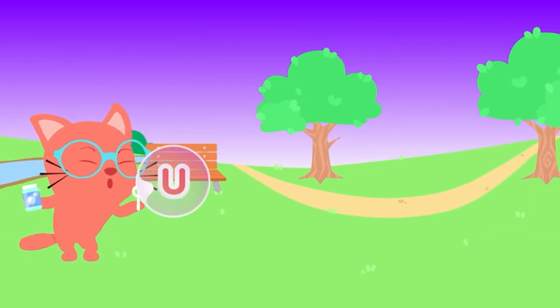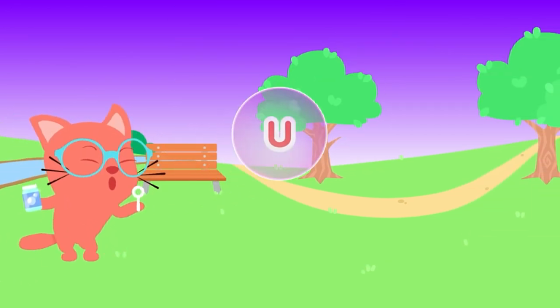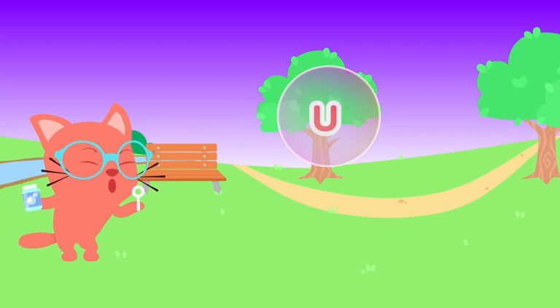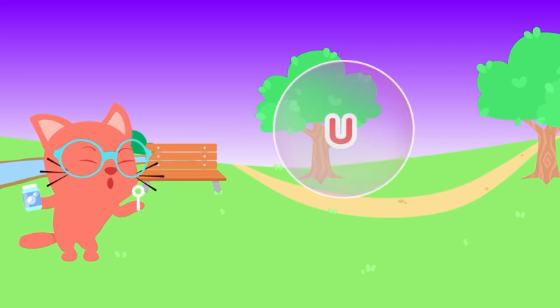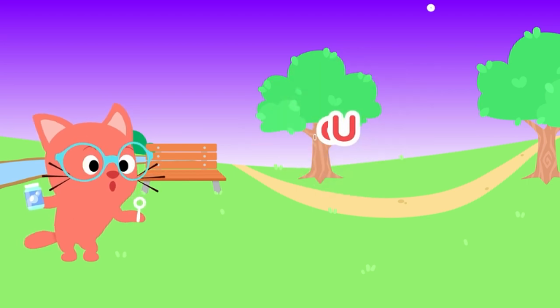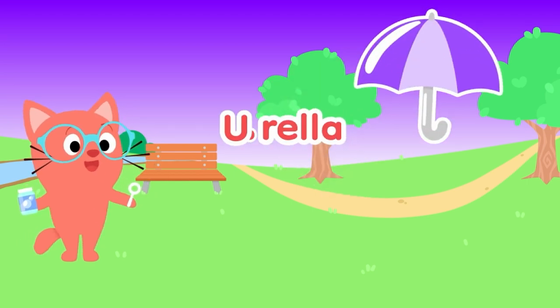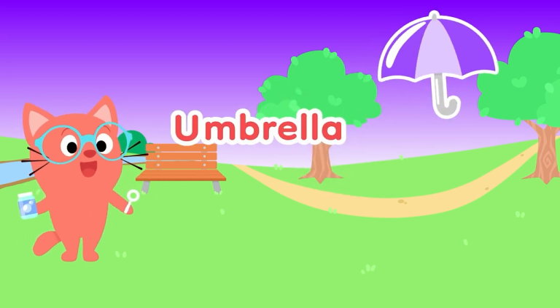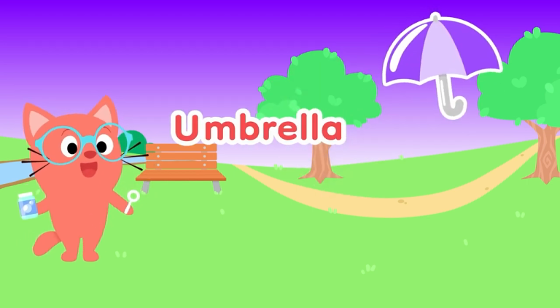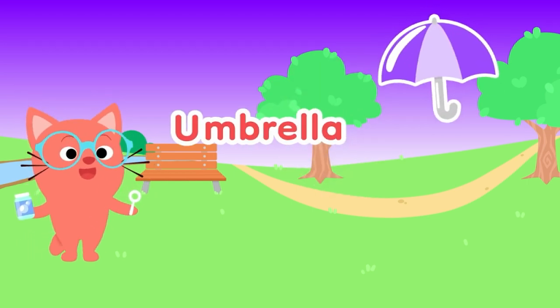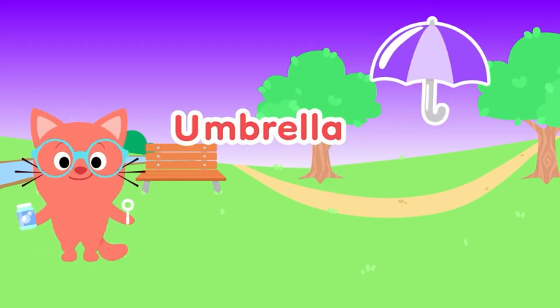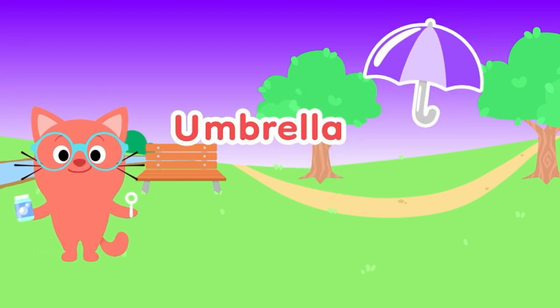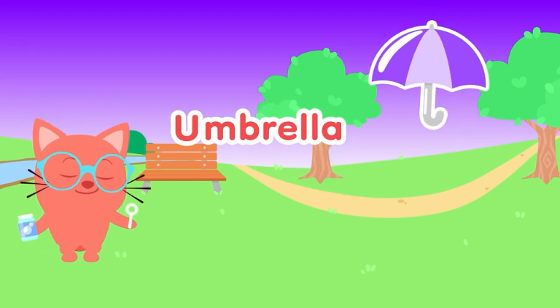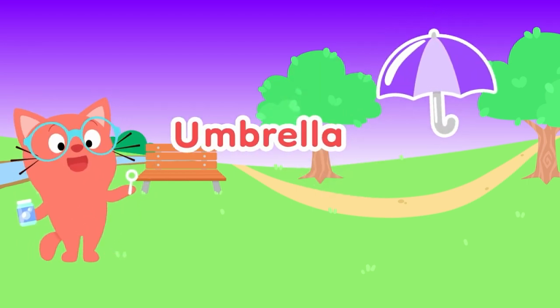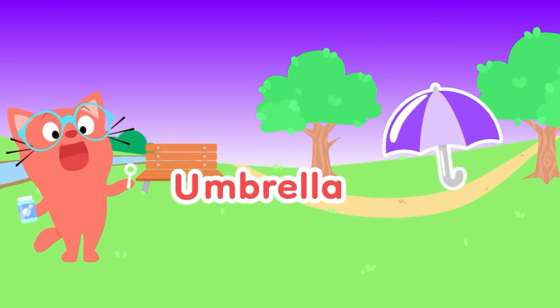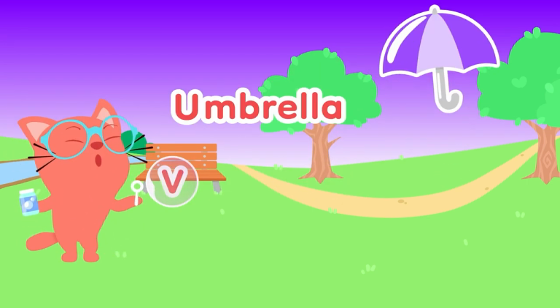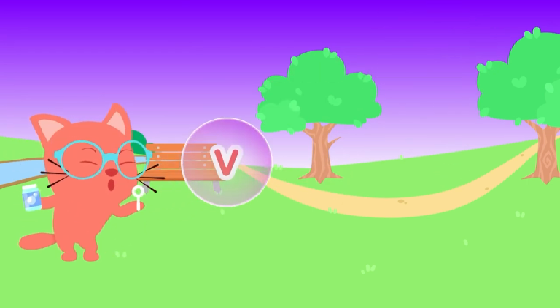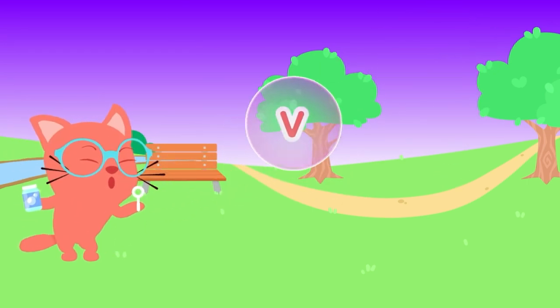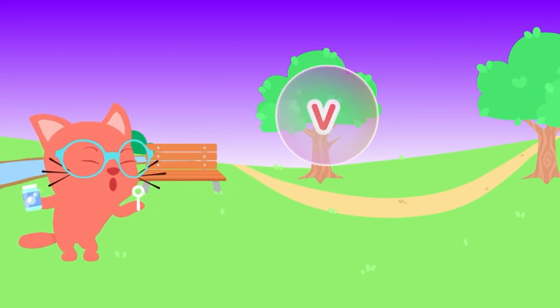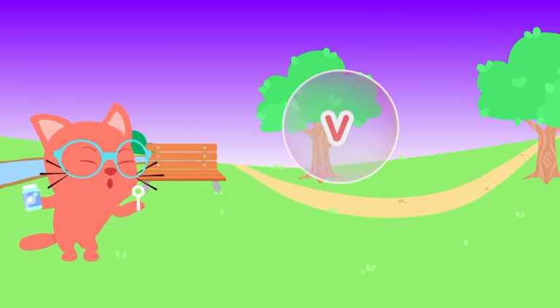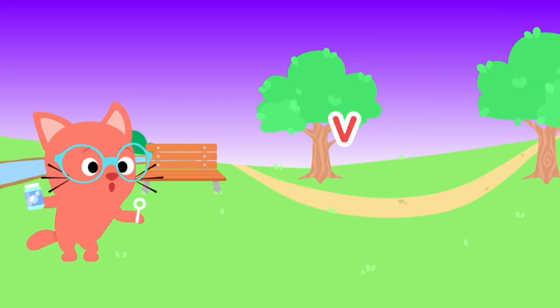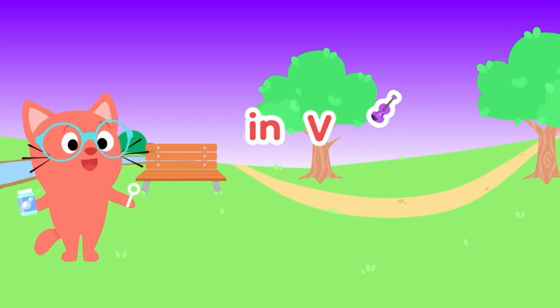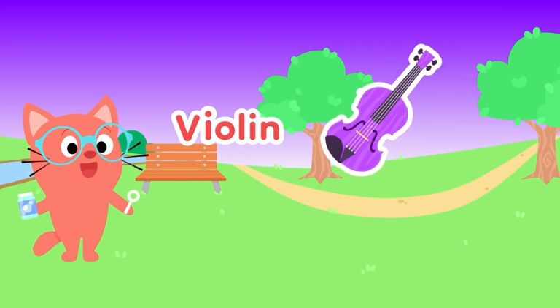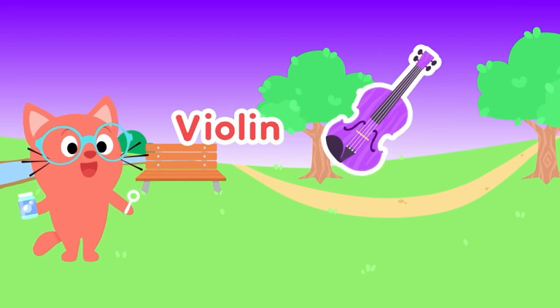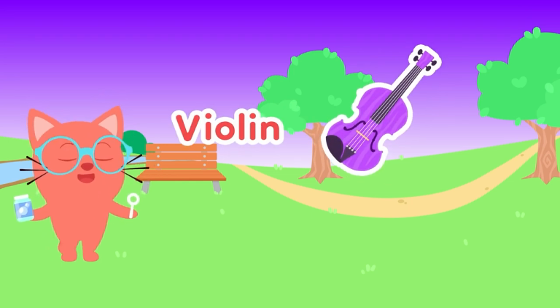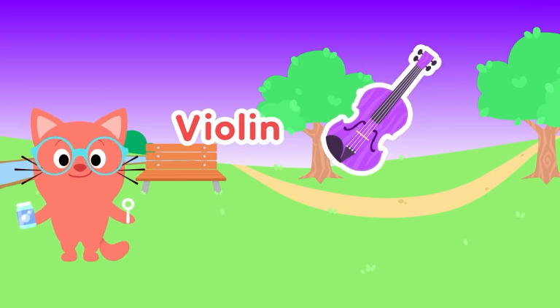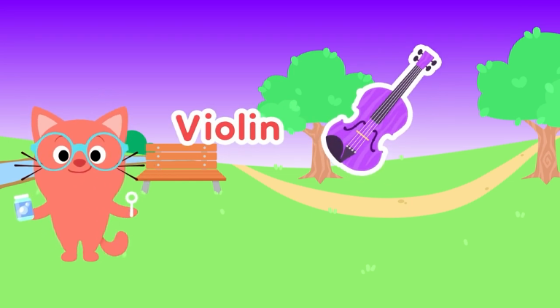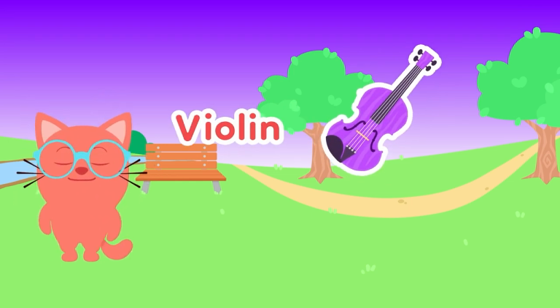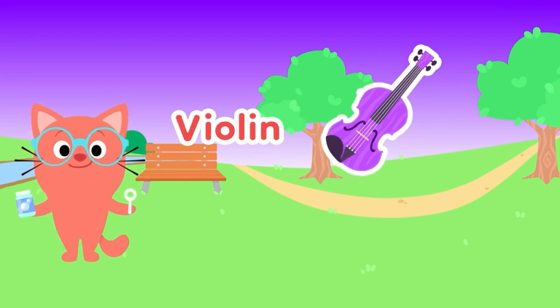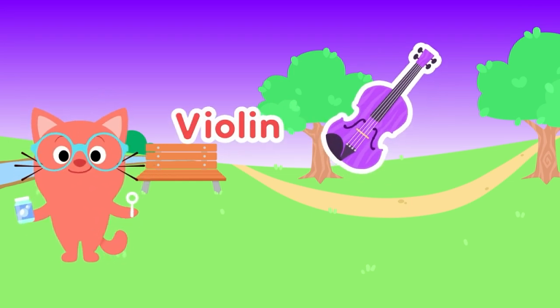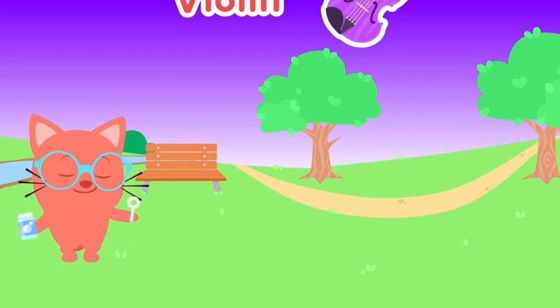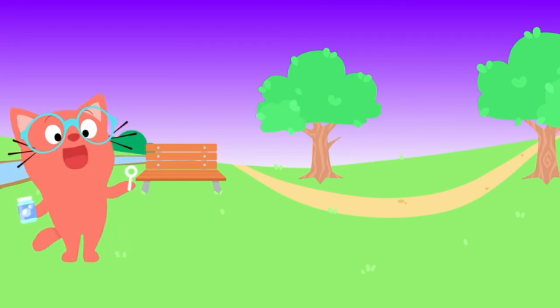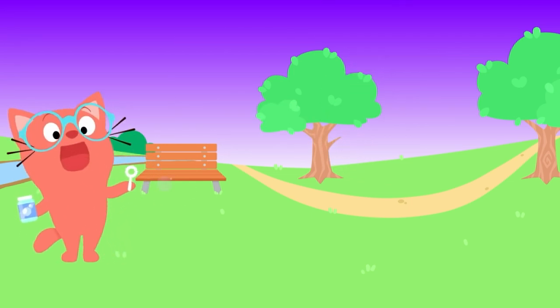U, Umbrella! Protects you from the rain. V, Violin! Such pretty music it can make.